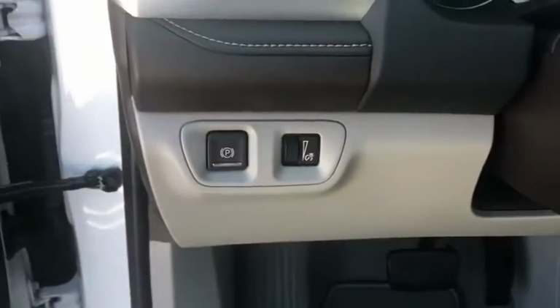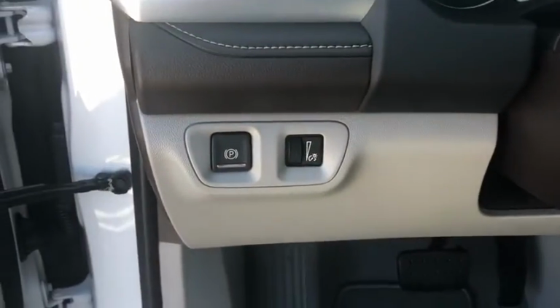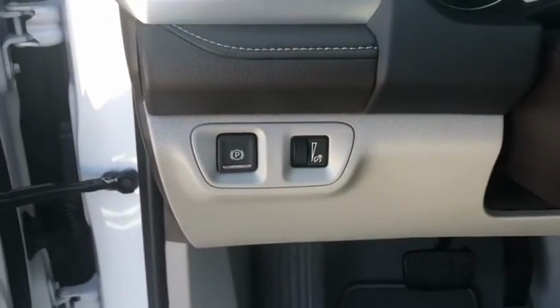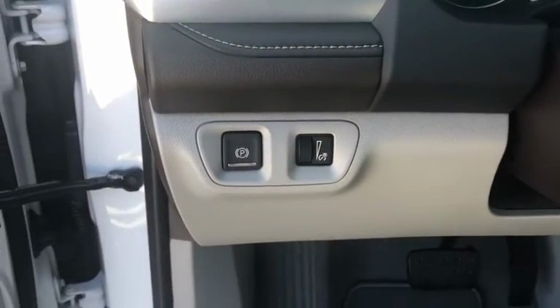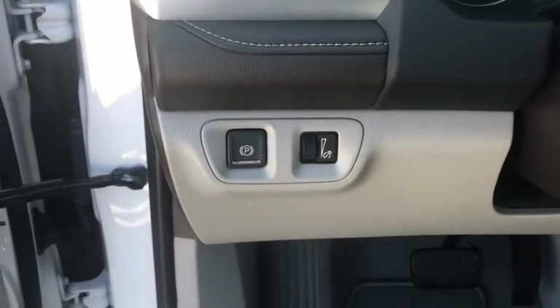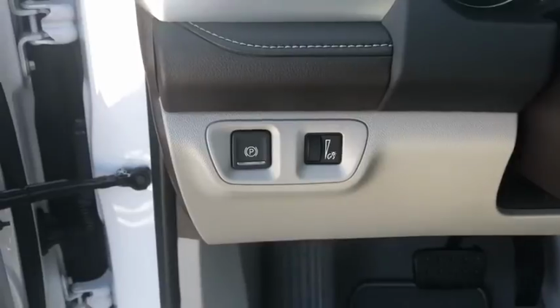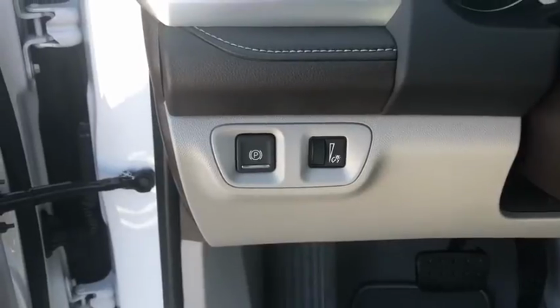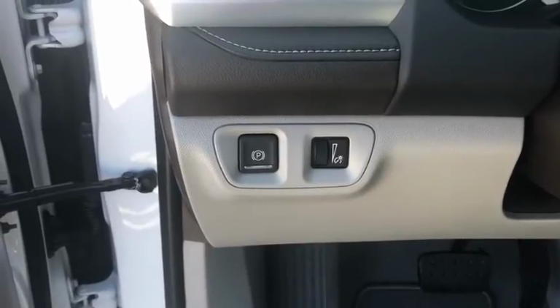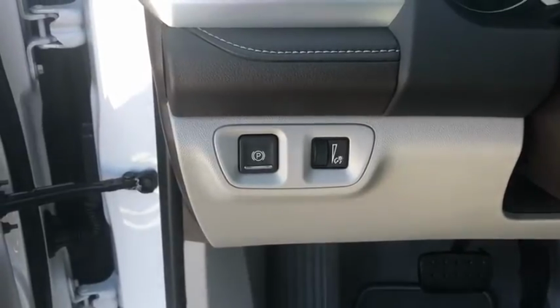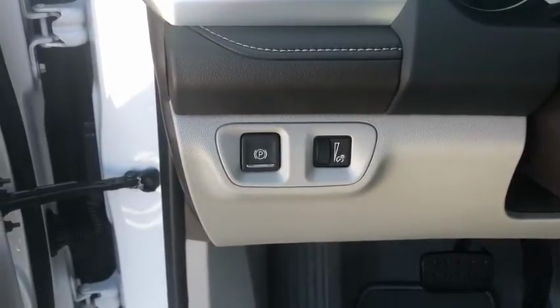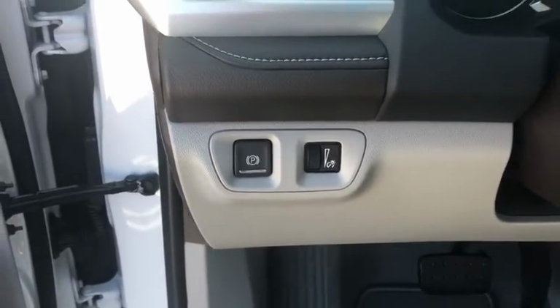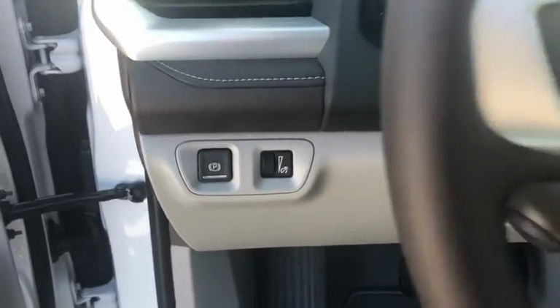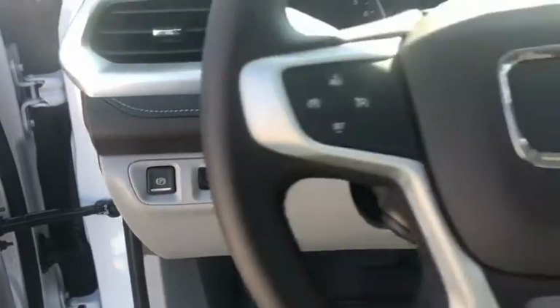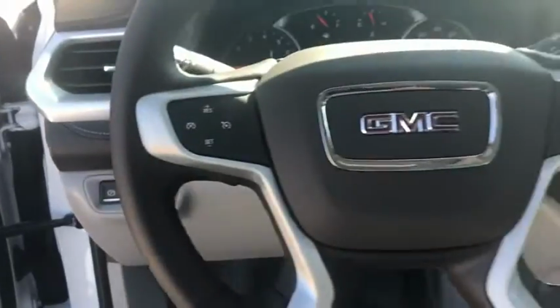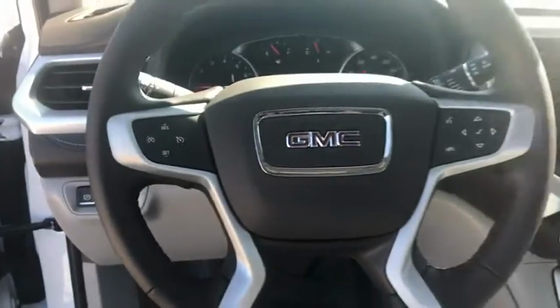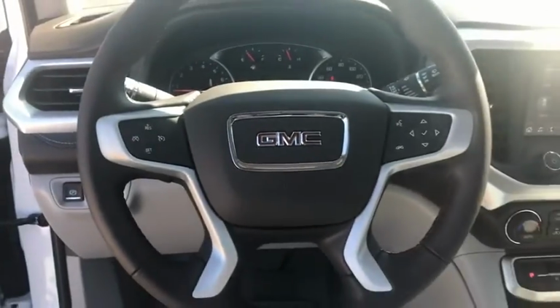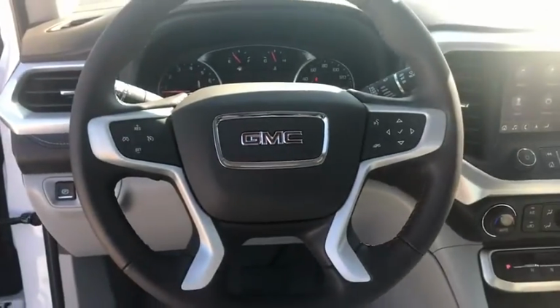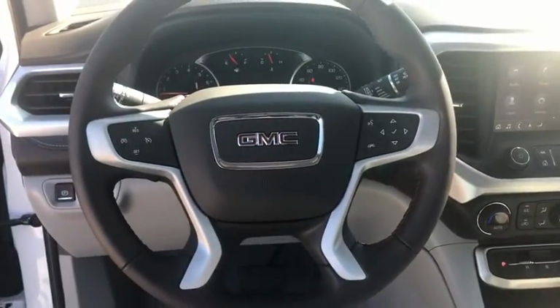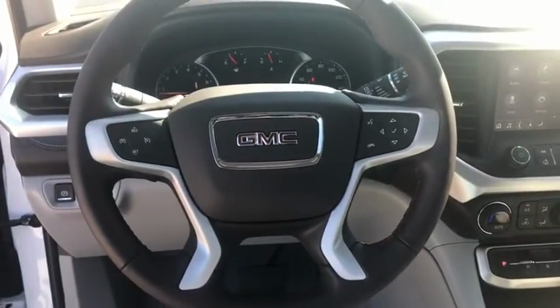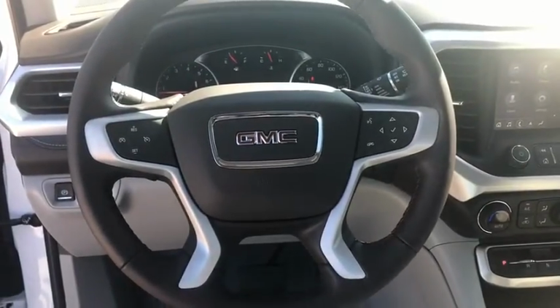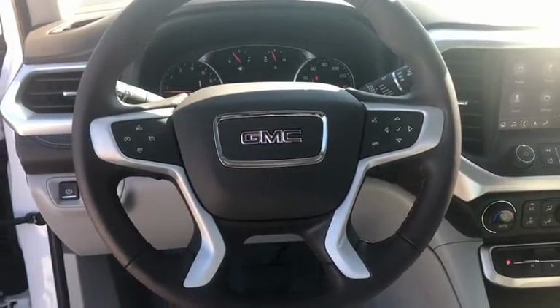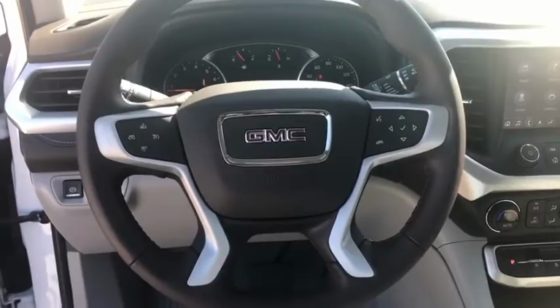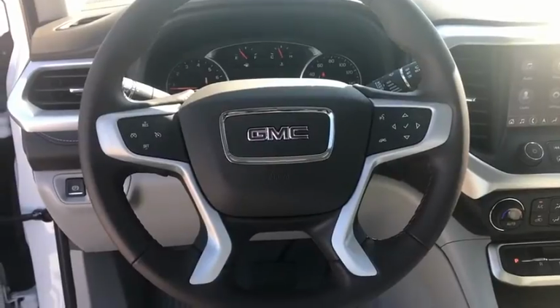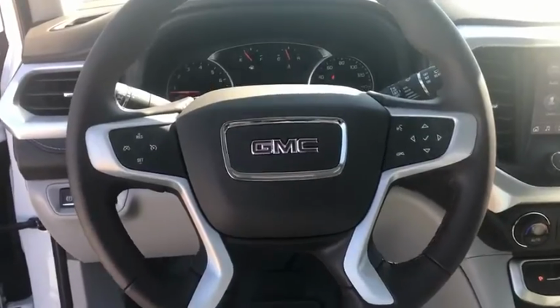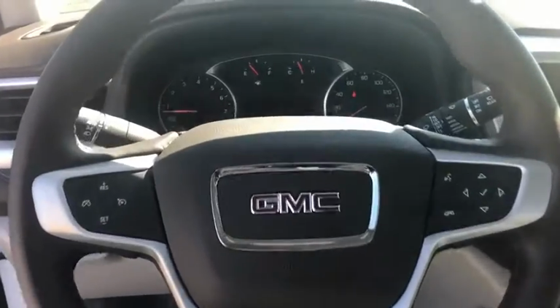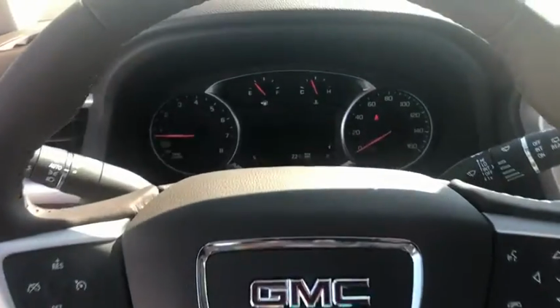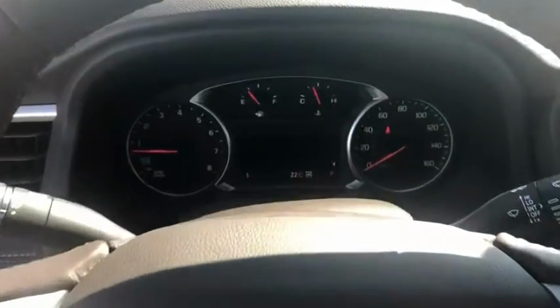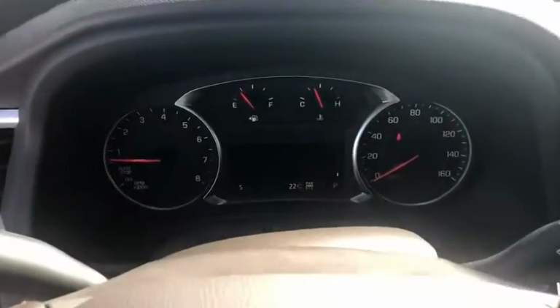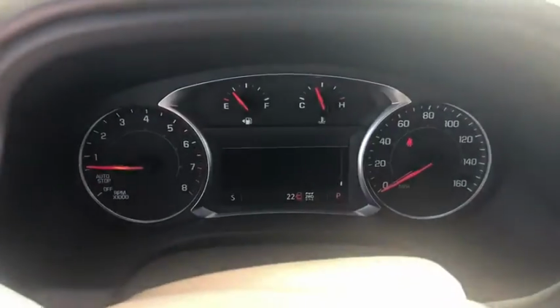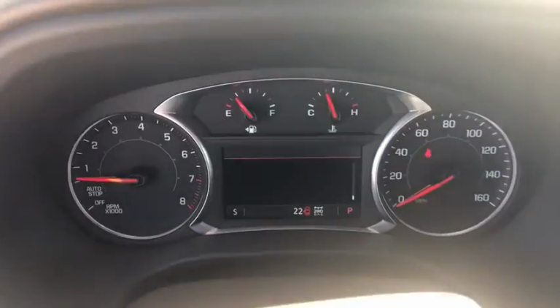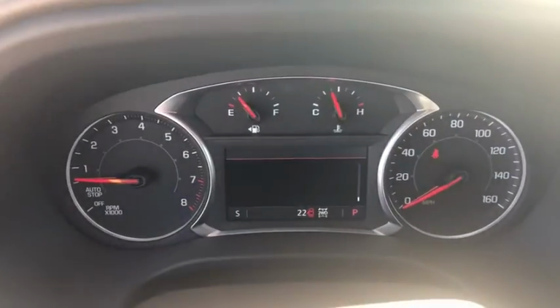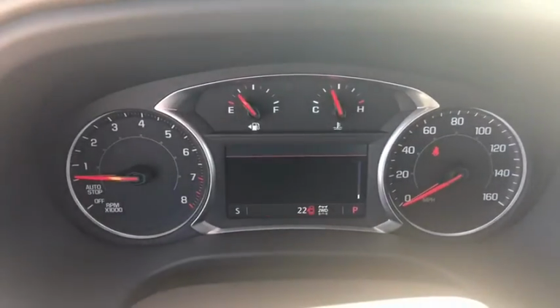Electronic stability control, fog lights, trip computer, security system, rear window defroster, power windows, panic alarm, remote keyless entry, brake assist.